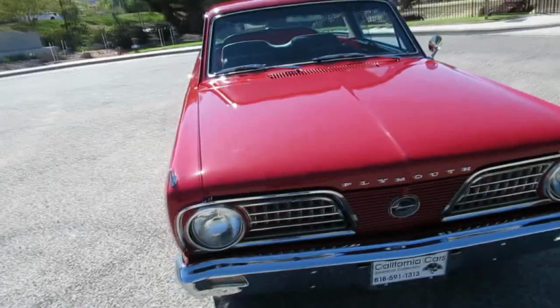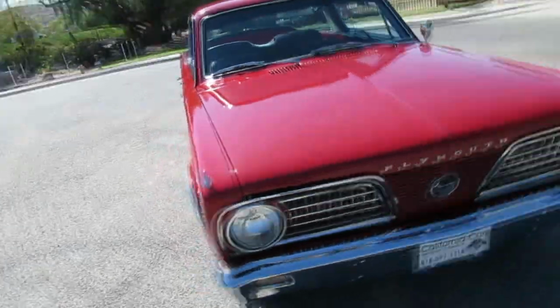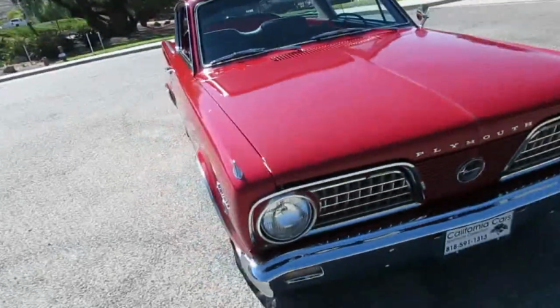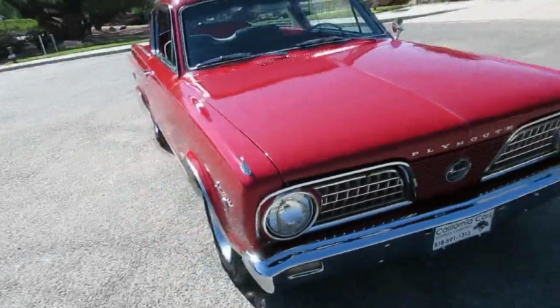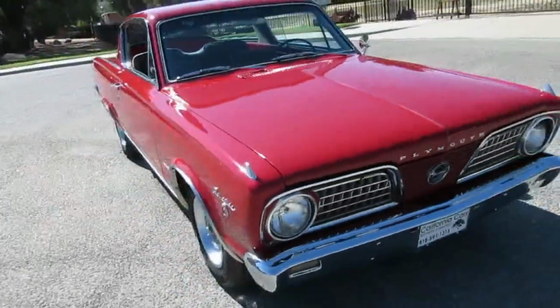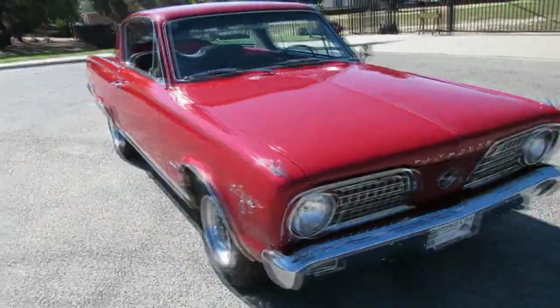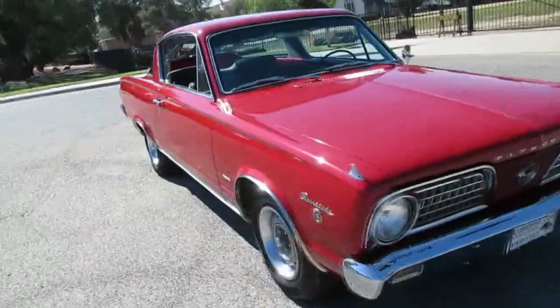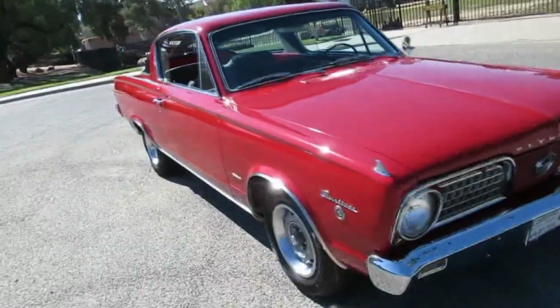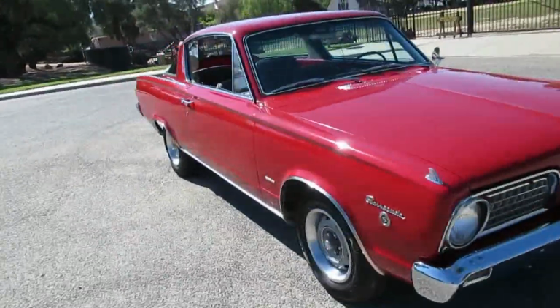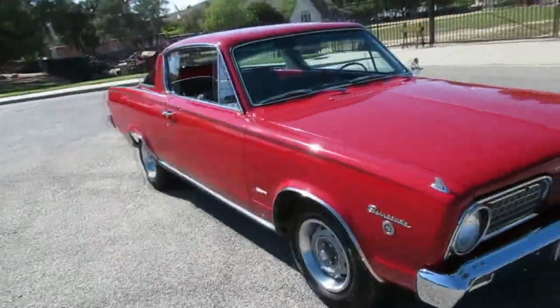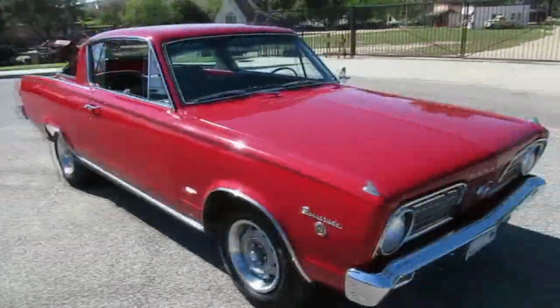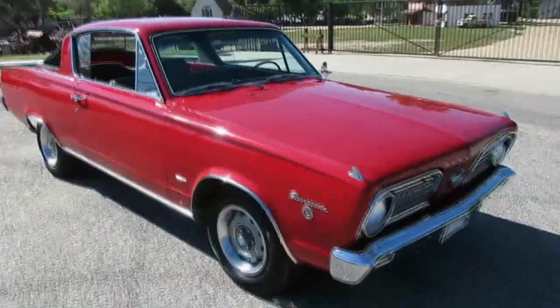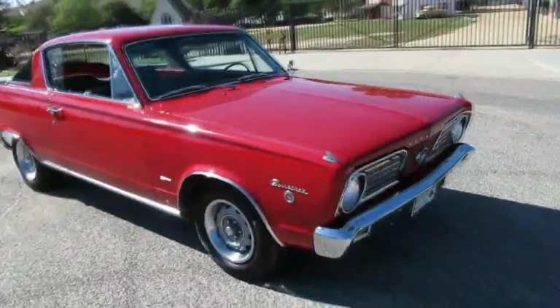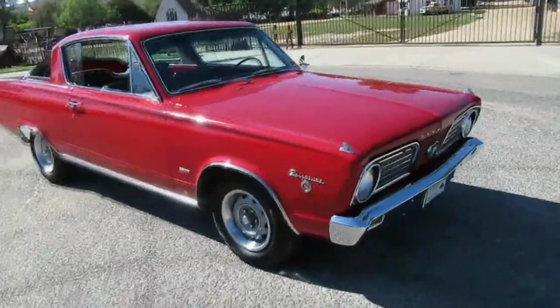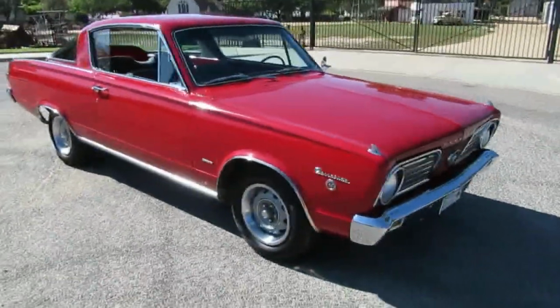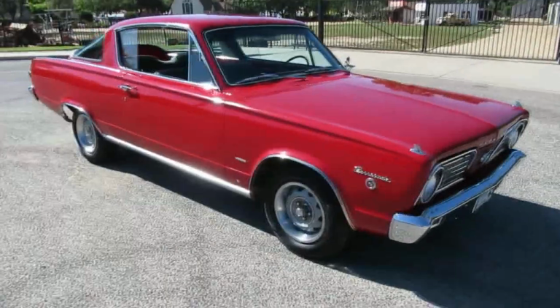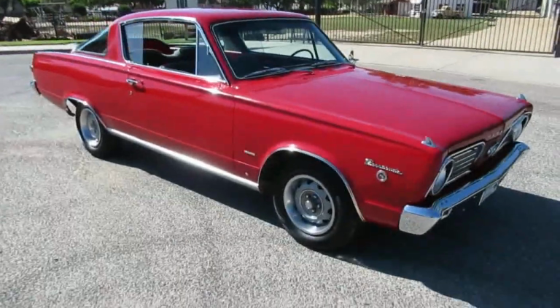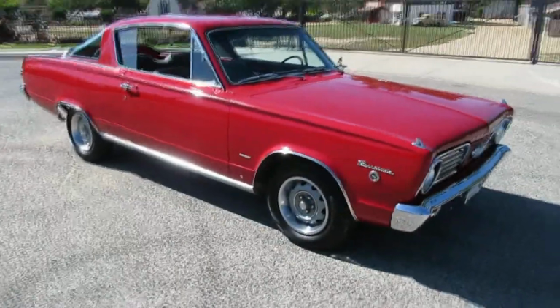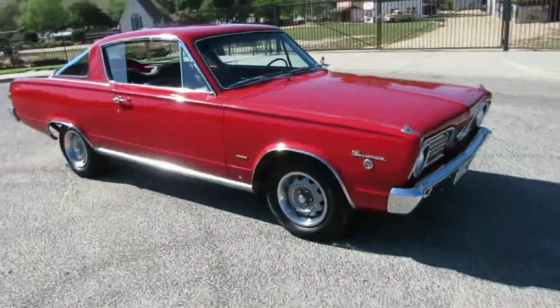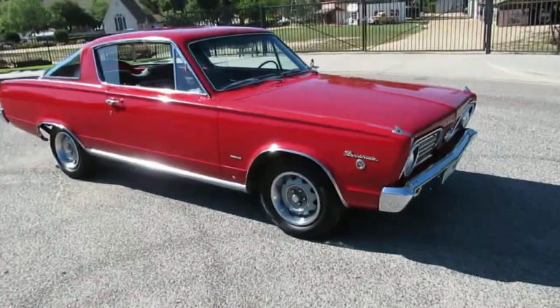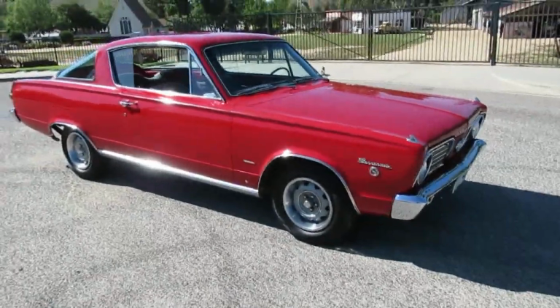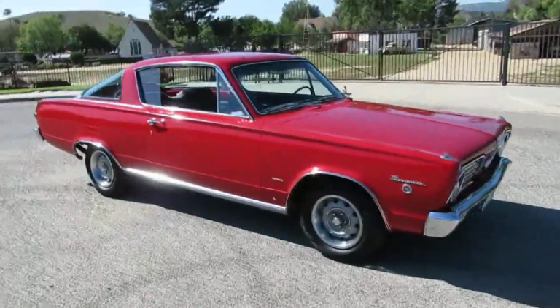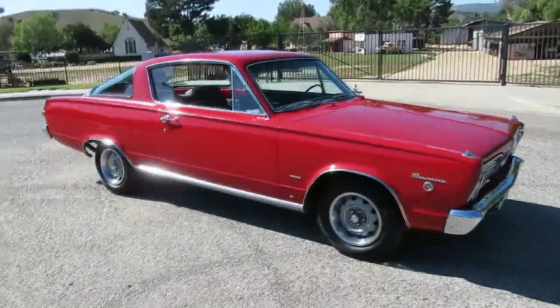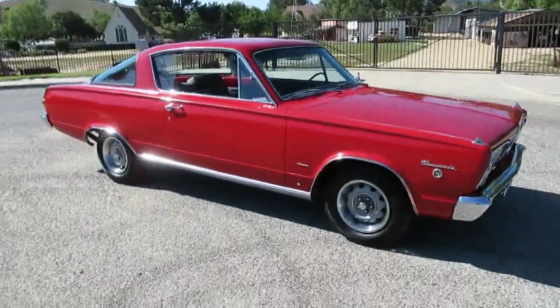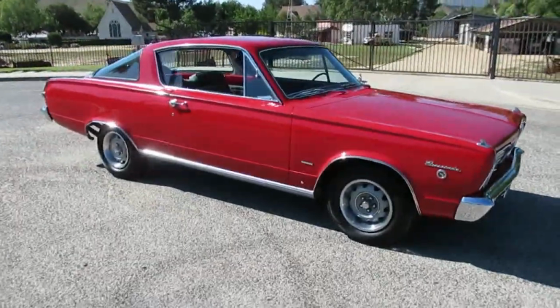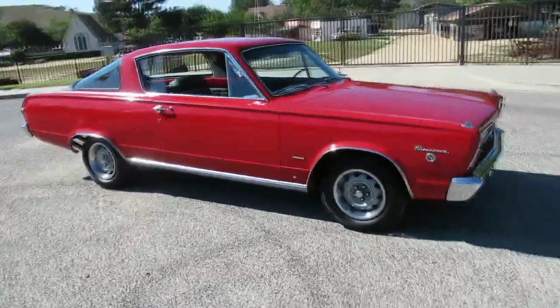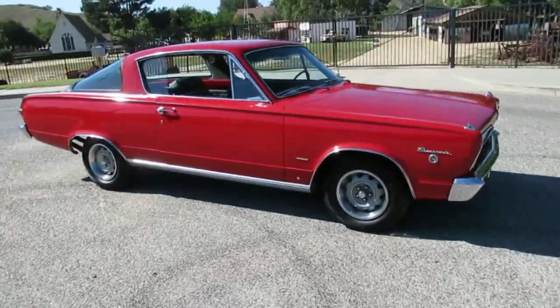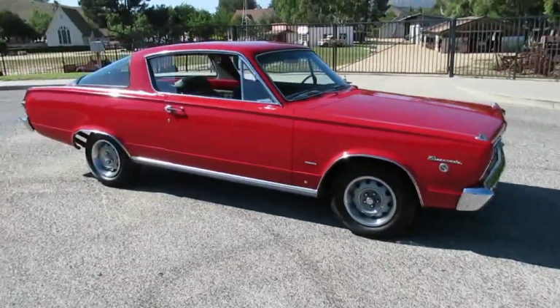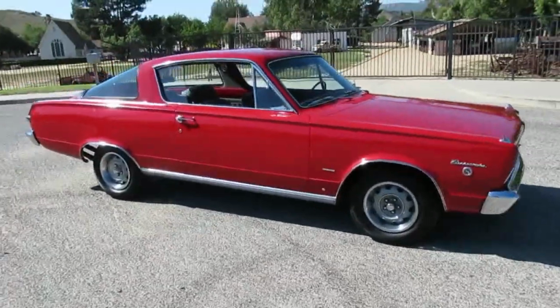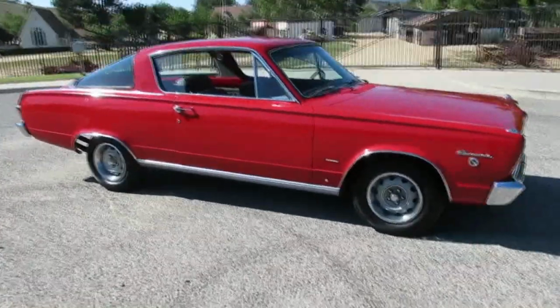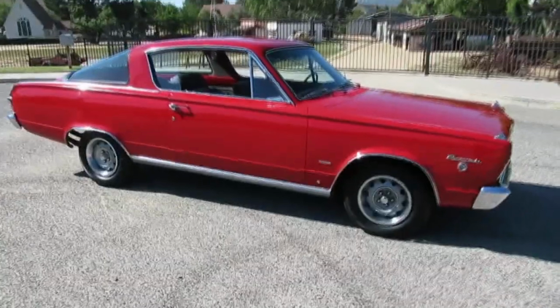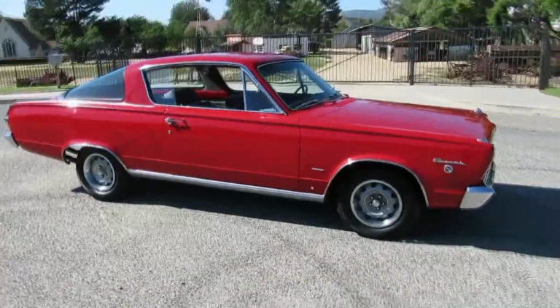And they're not a bunch of money. The newer Barracudas are double the price. So if you want to get in inexpensively and have fun going to the cruise nights, everybody's going to give you the thumbs up. This is the one to get.